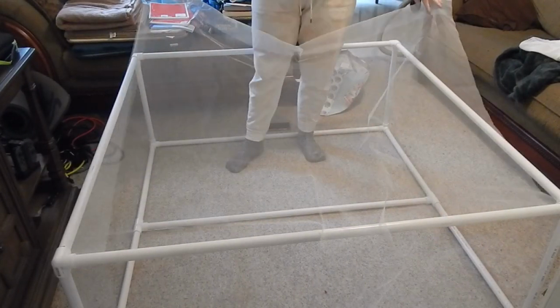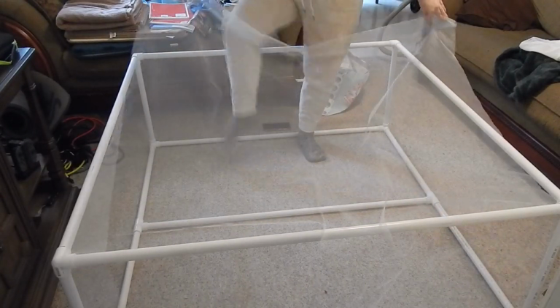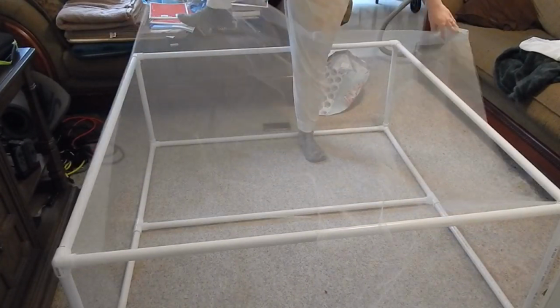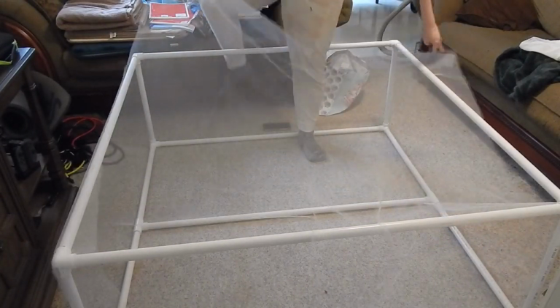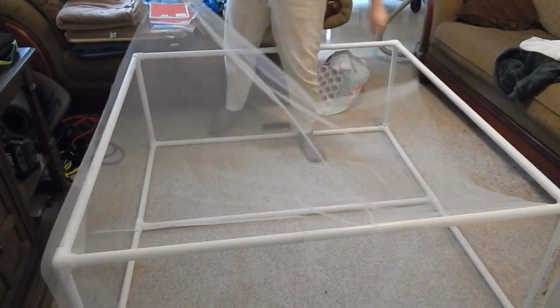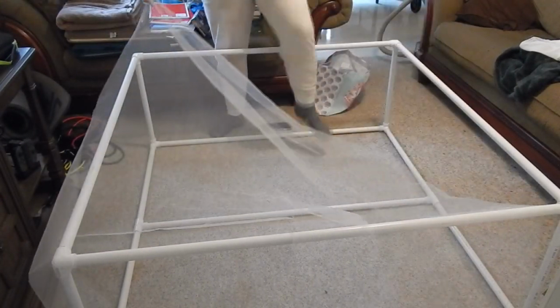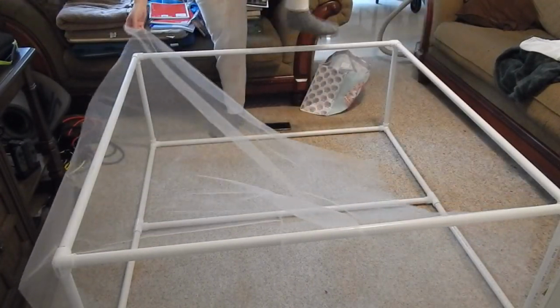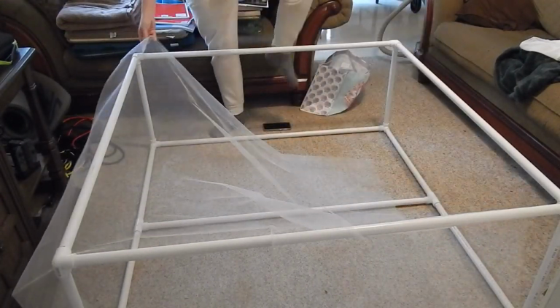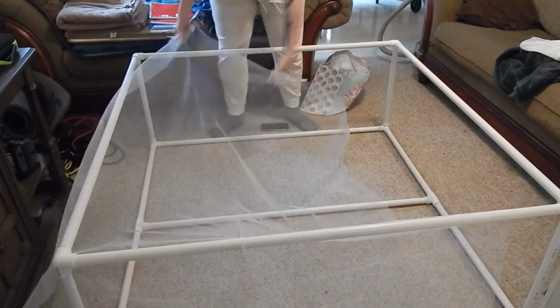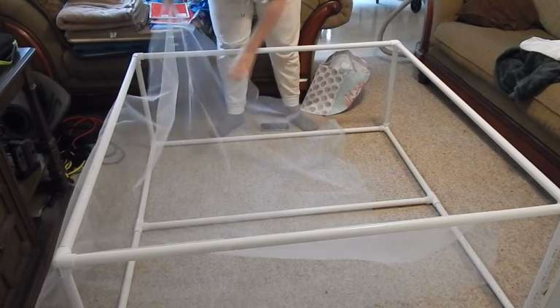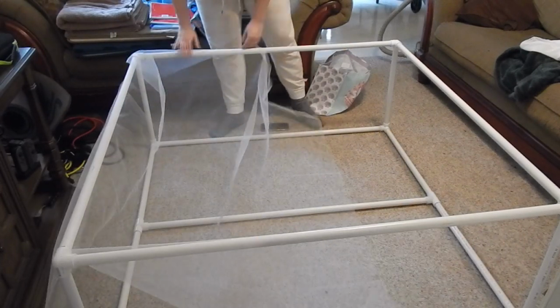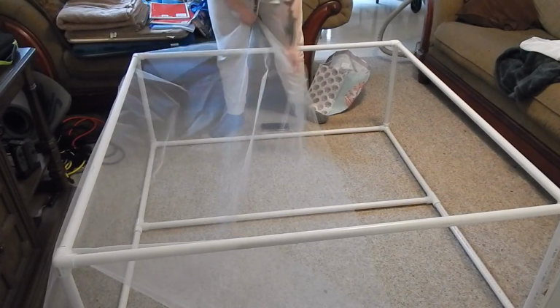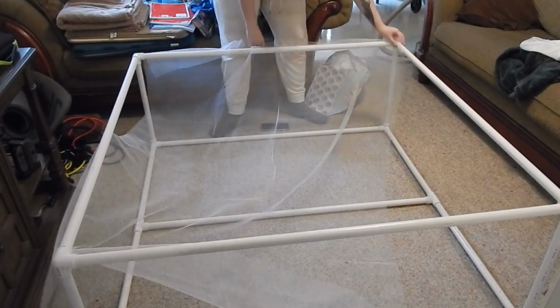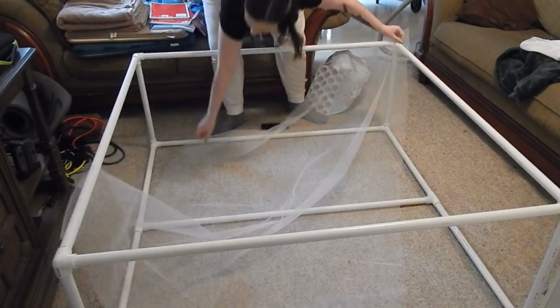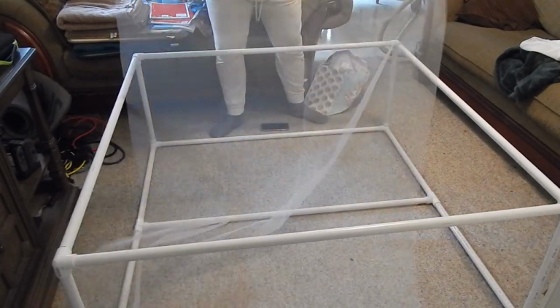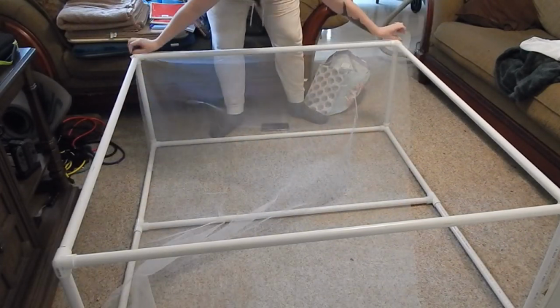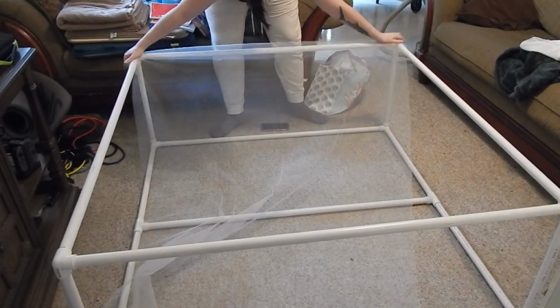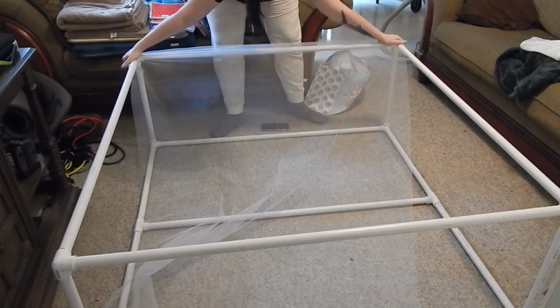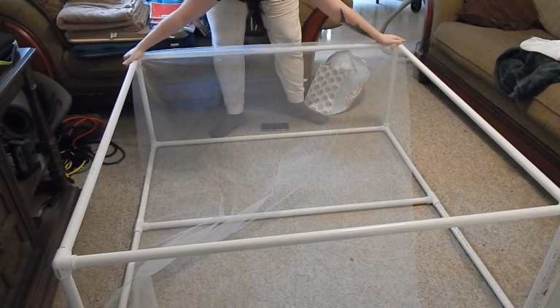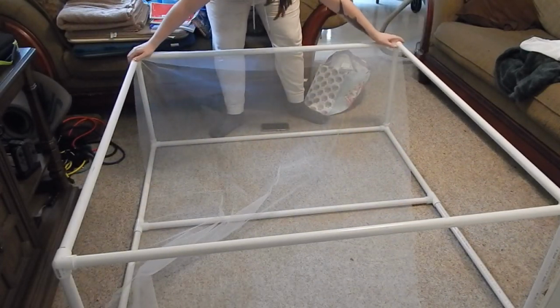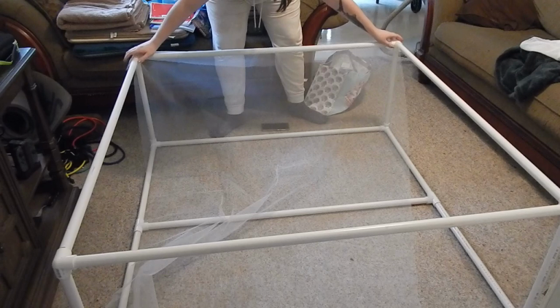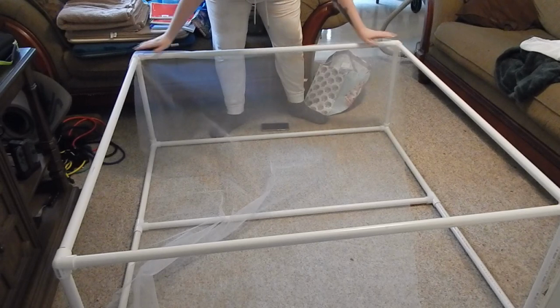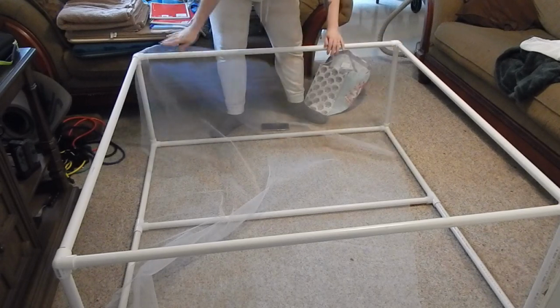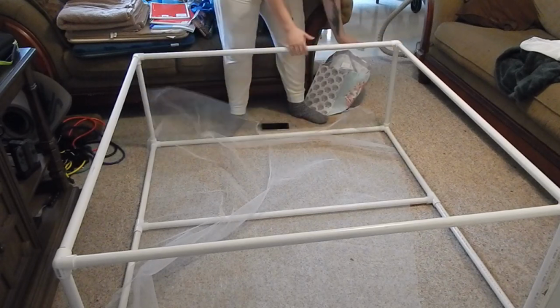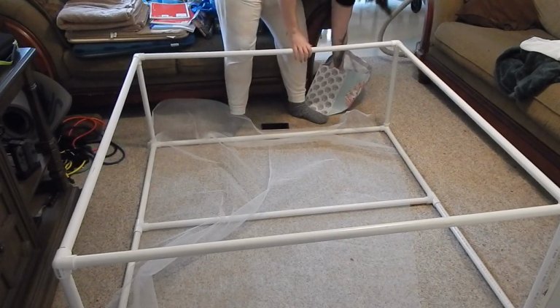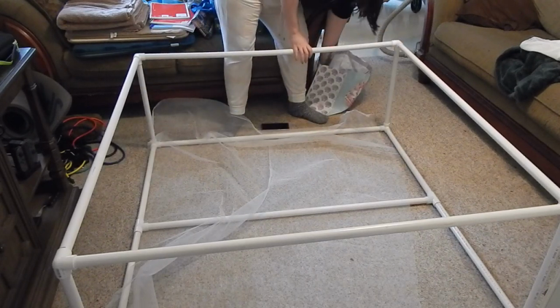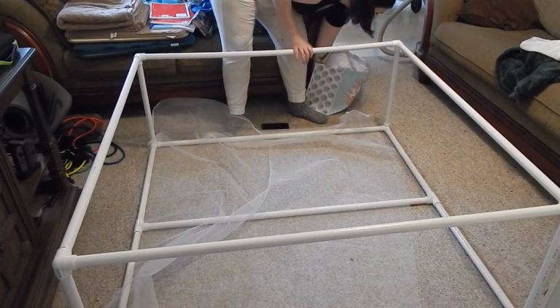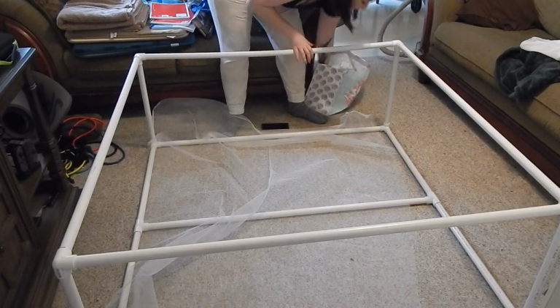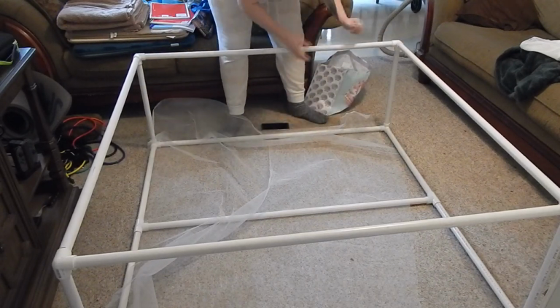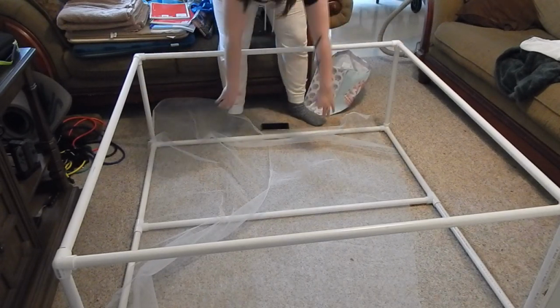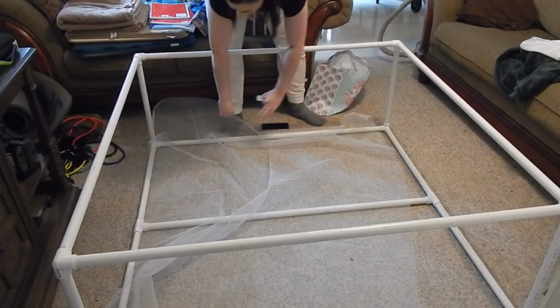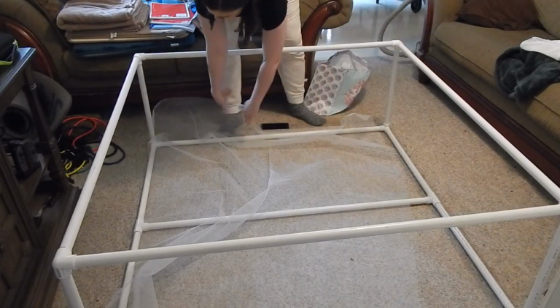Oh, is this not wide enough? I thought it was. This is not 48-inch fabric — this is supposed to be 54-inch. Which means Joann's is lying to me.